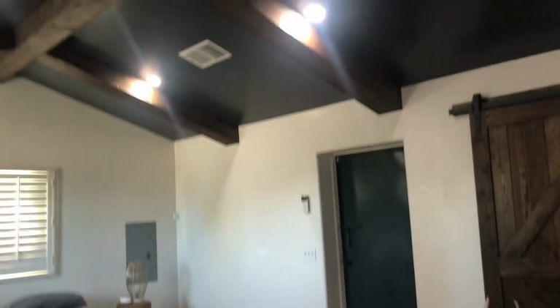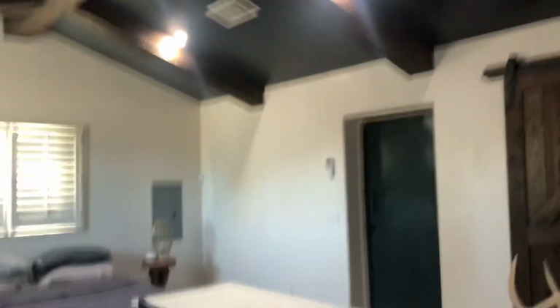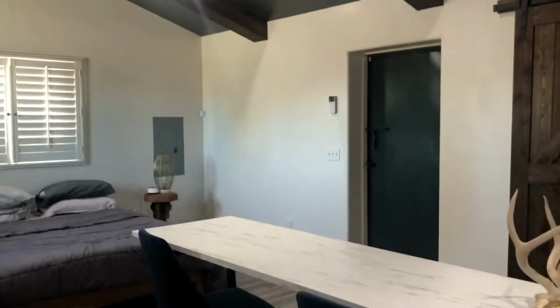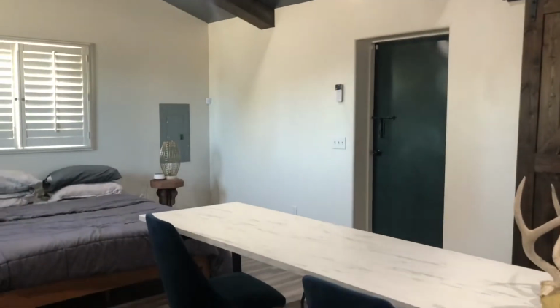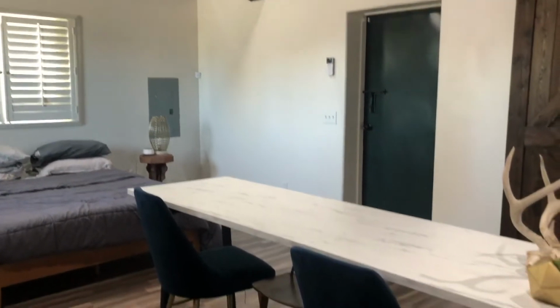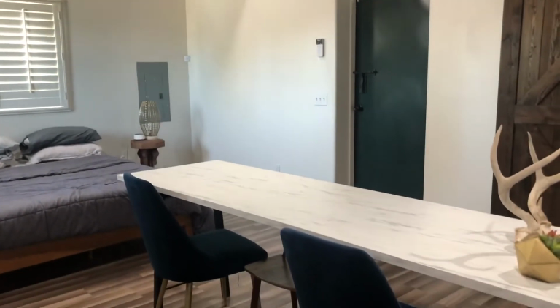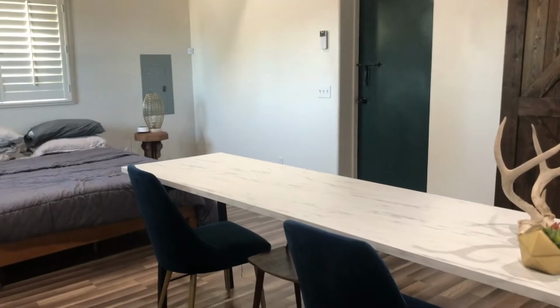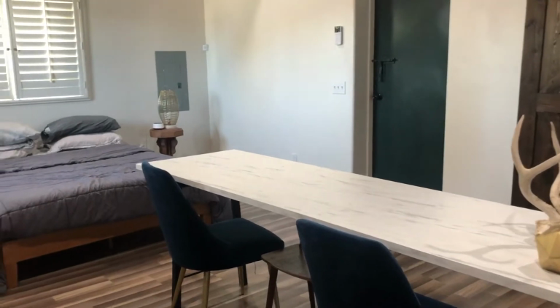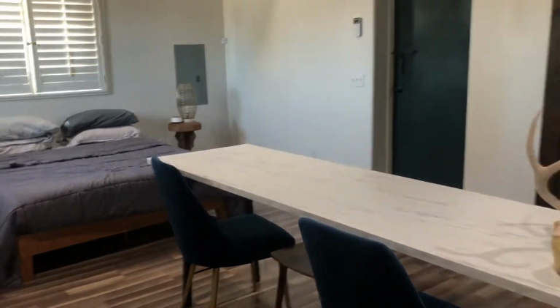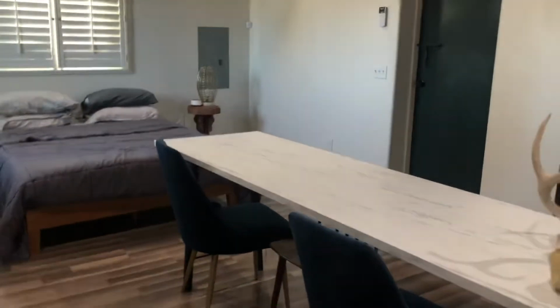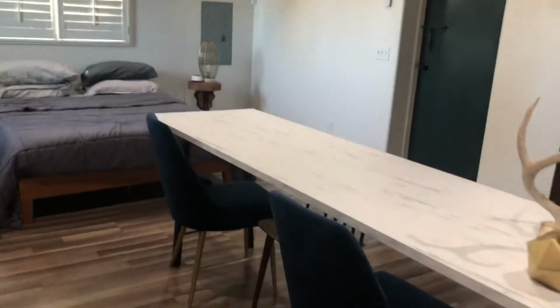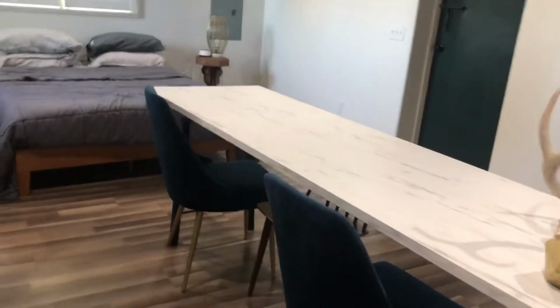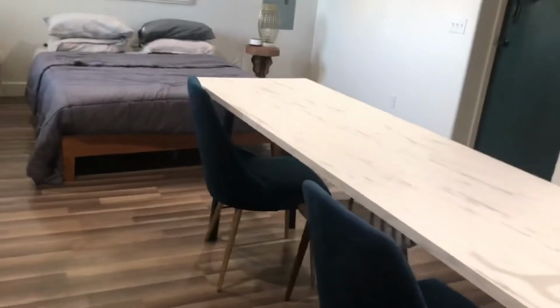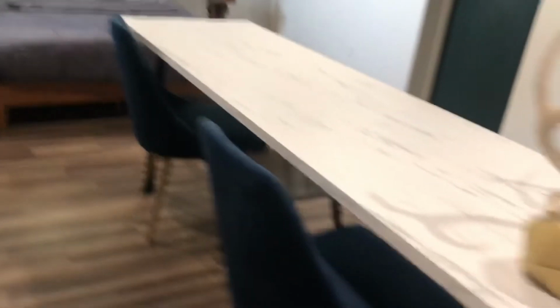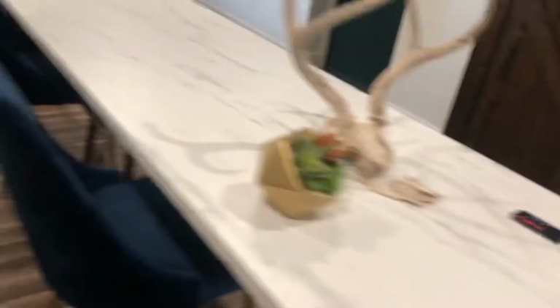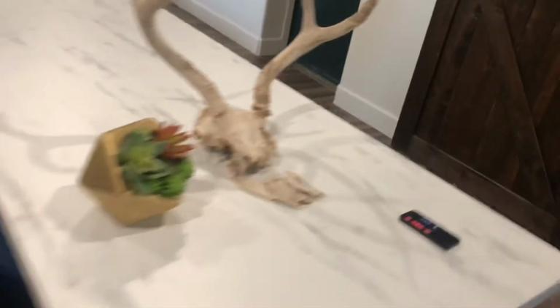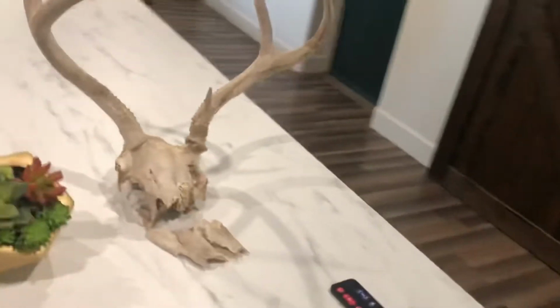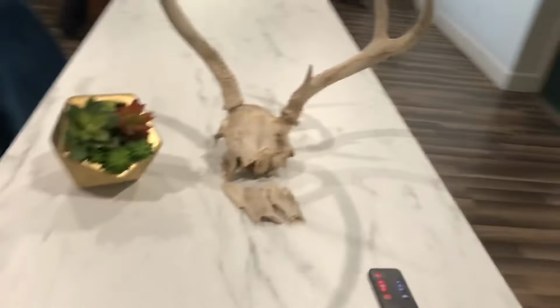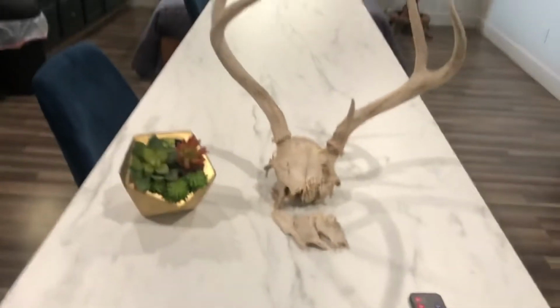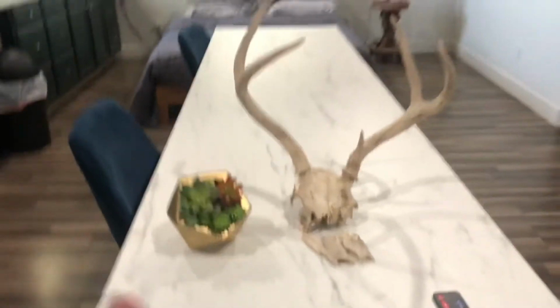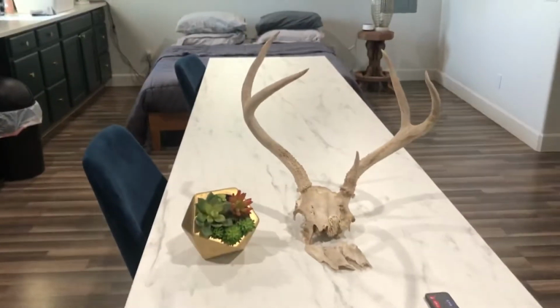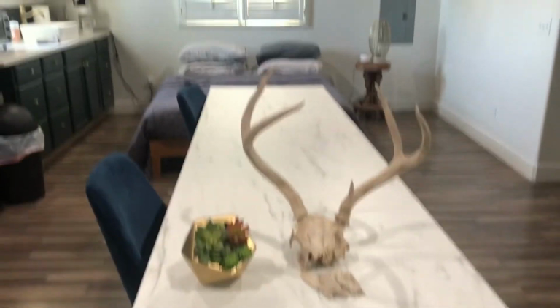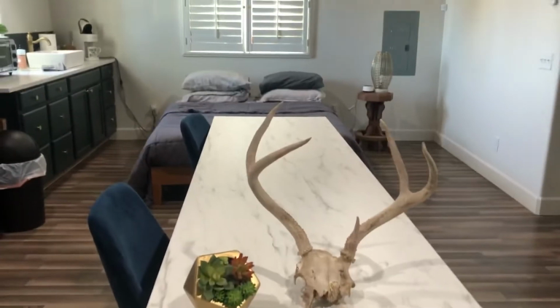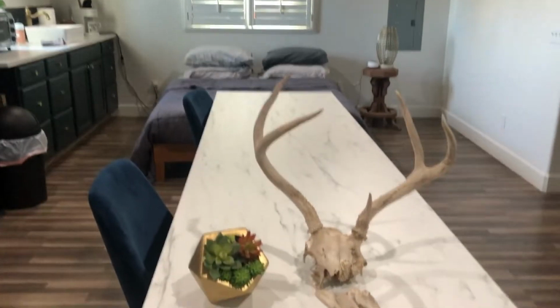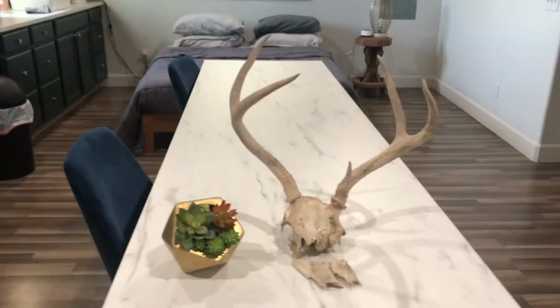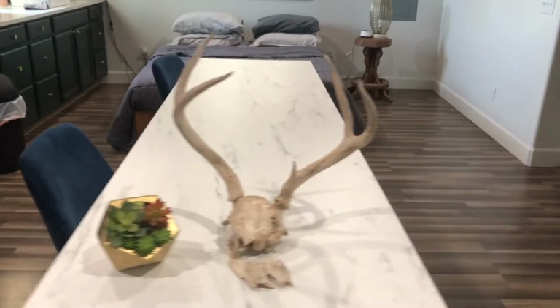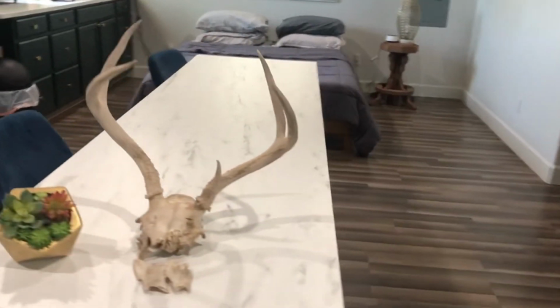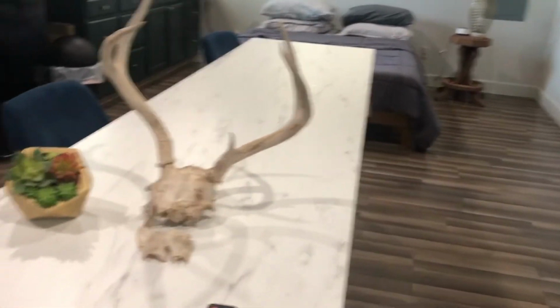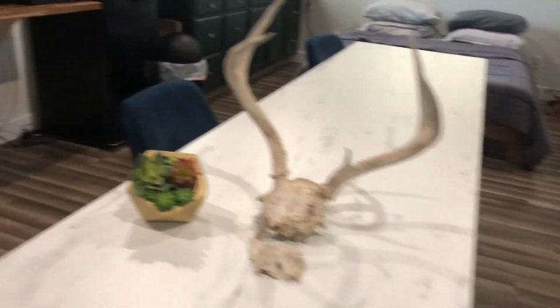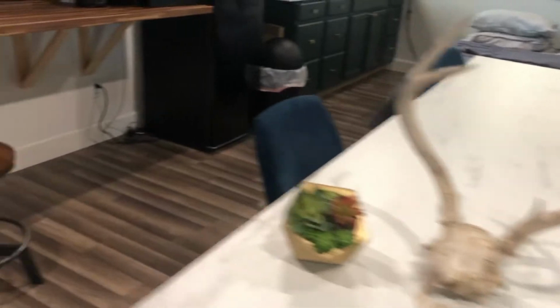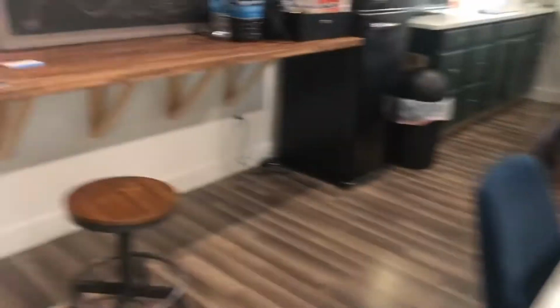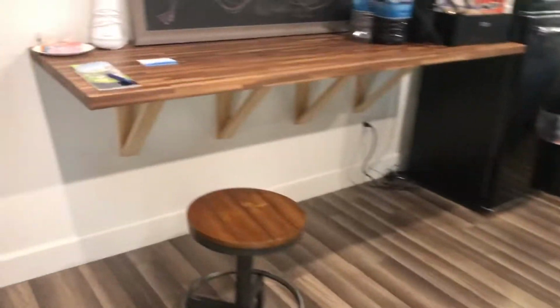They definitely utilize the space really well. It's just not too big of a space, but it works for my husband, me, and our dog. This is just really pretty. There's a table here that you can use for dining.